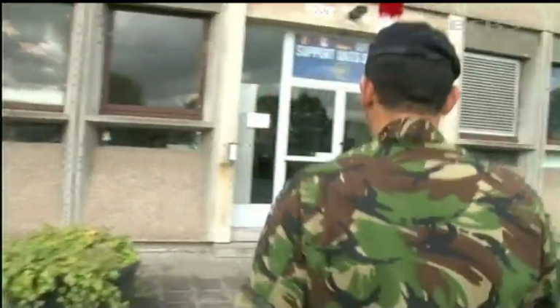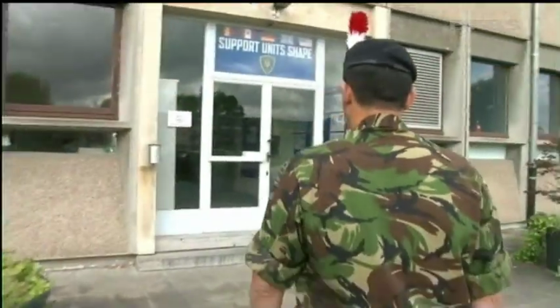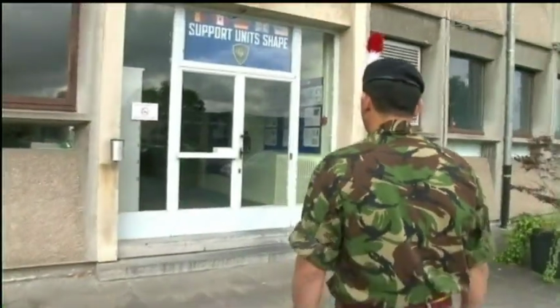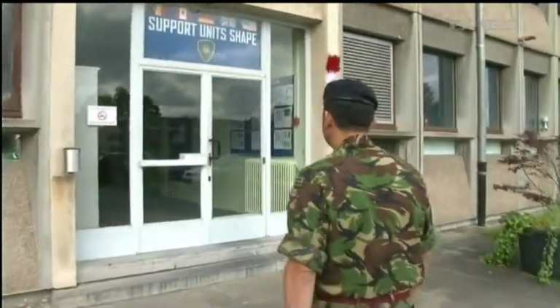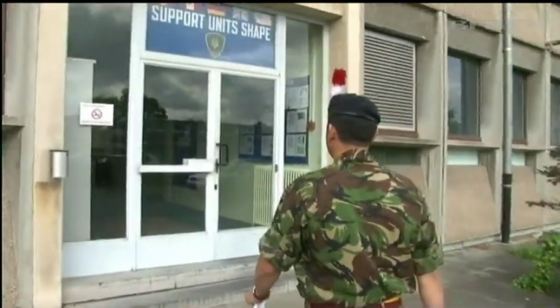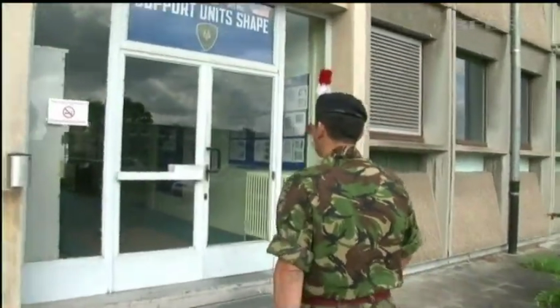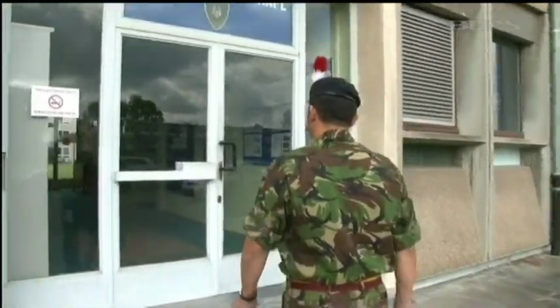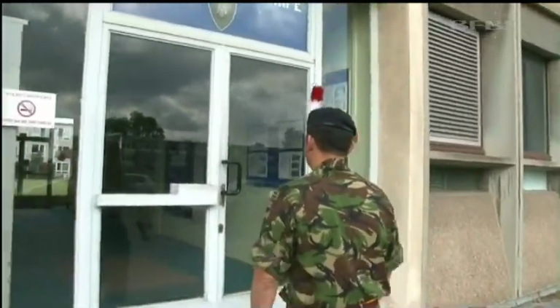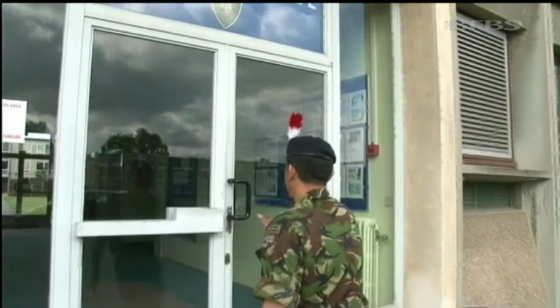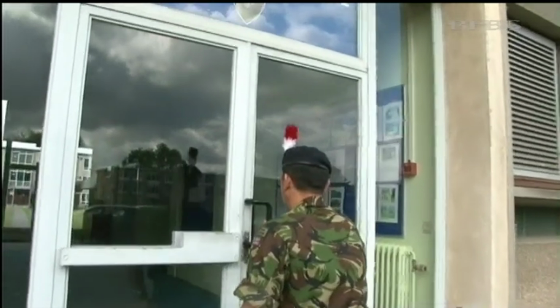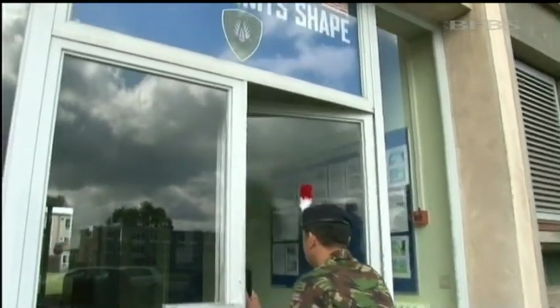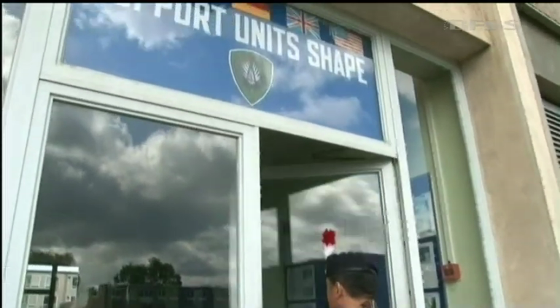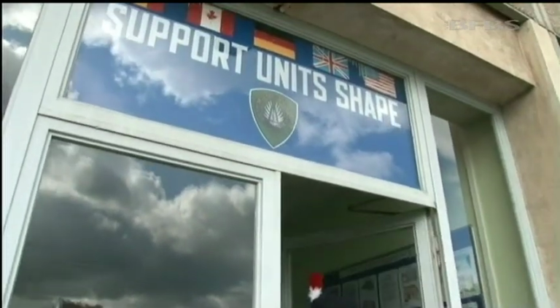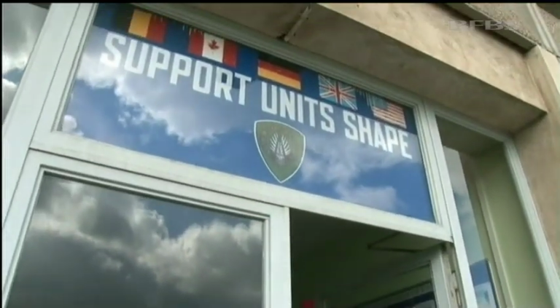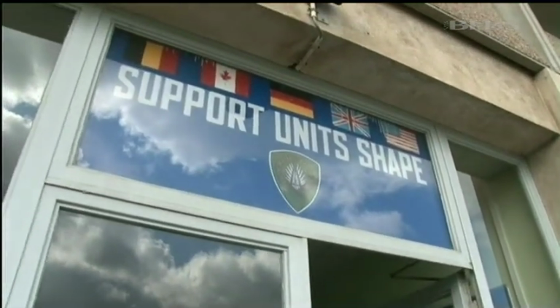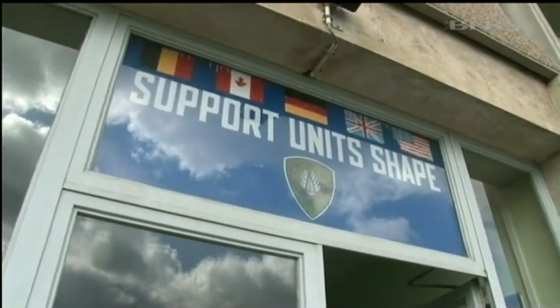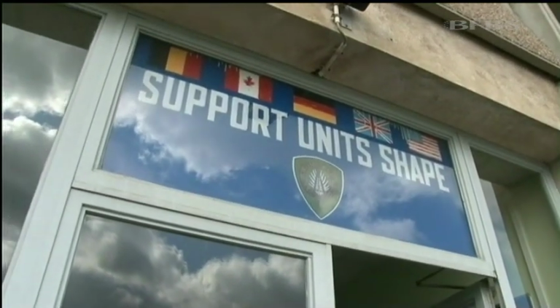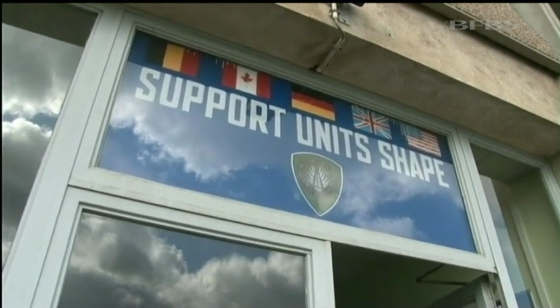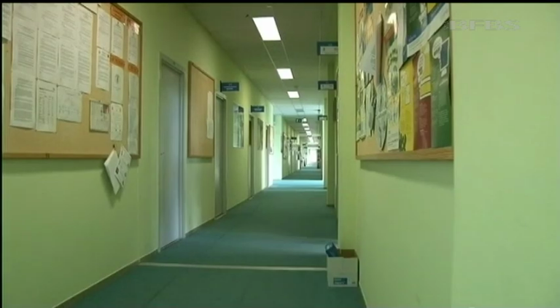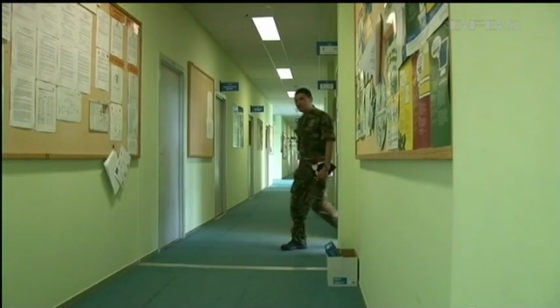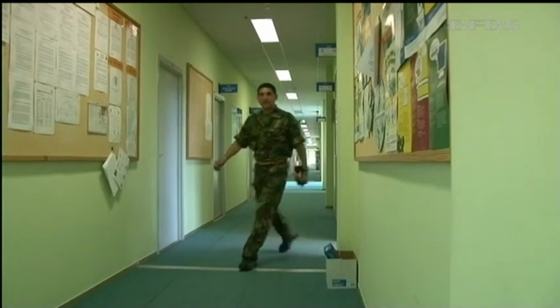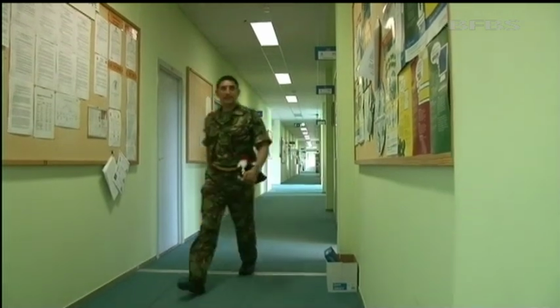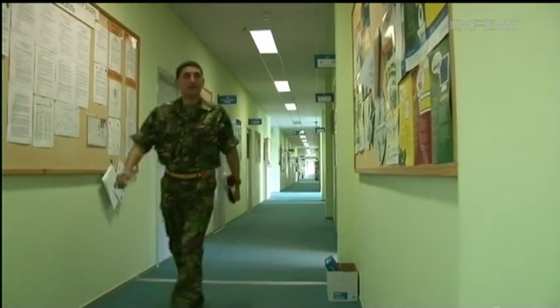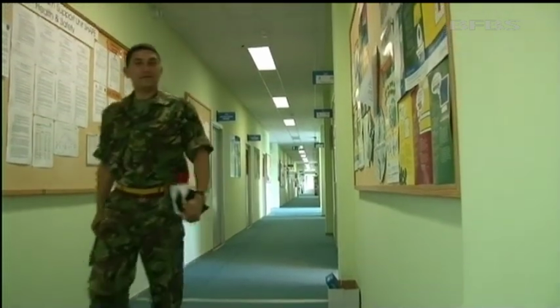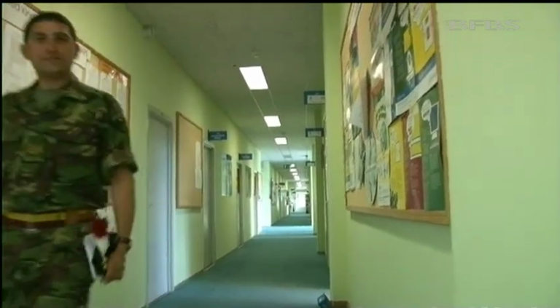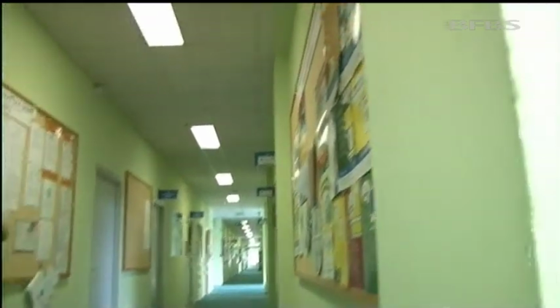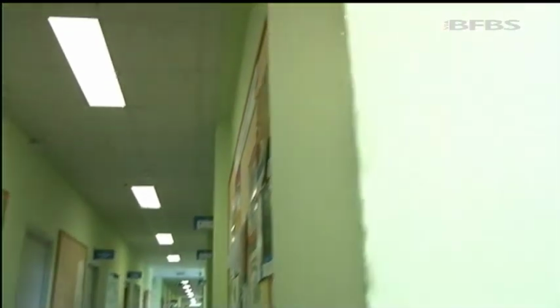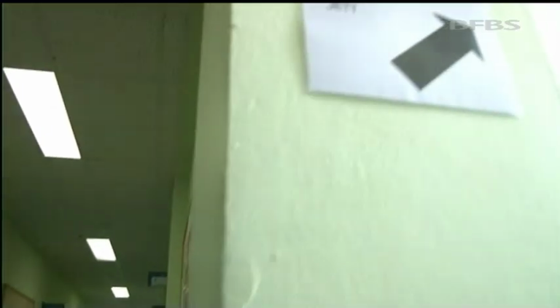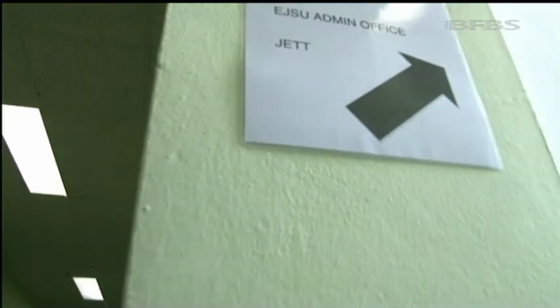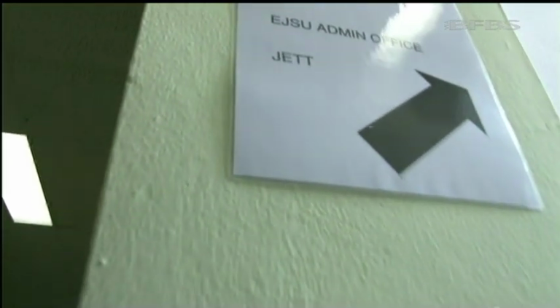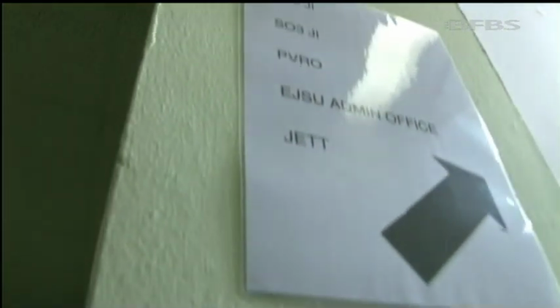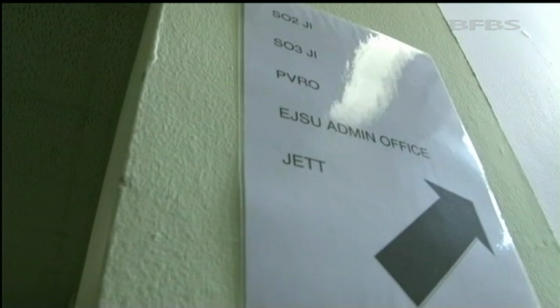It seems quite daunting when you come to a place called the Supreme Headquarters. You just don't know what to expect at first. John arrived in Belgium in April, when the JET joint European training team moved to SHAPE from Rheindalen in Germany.